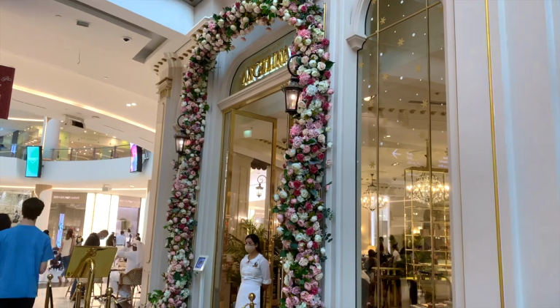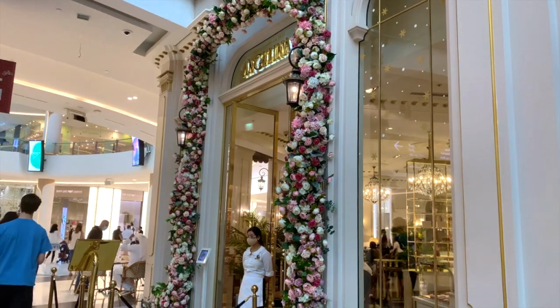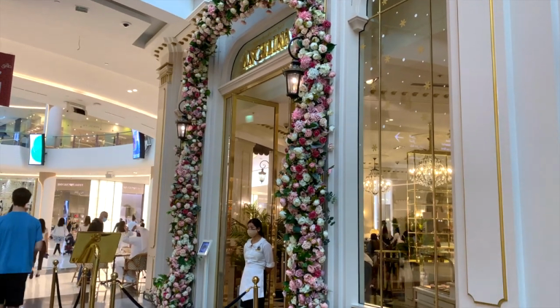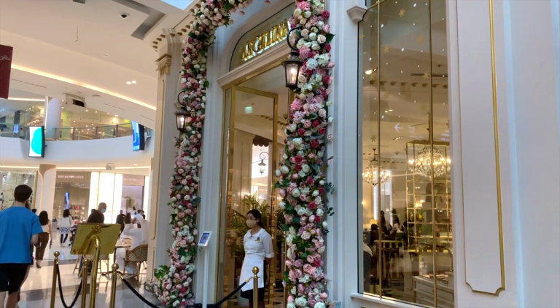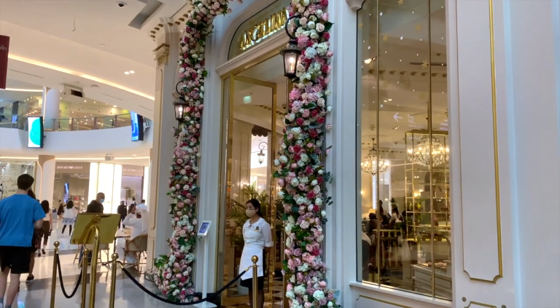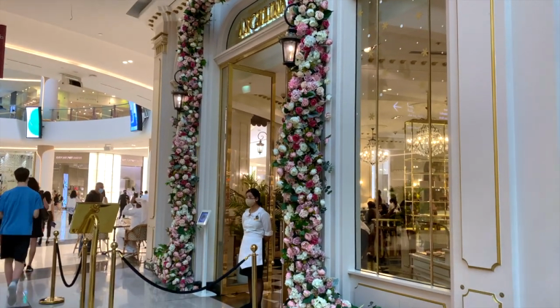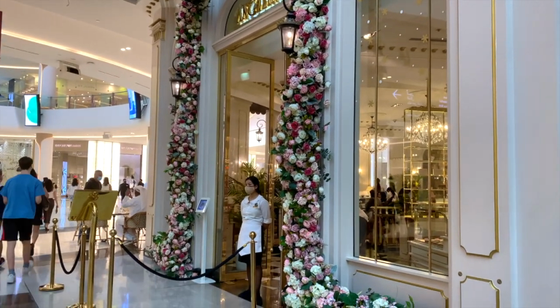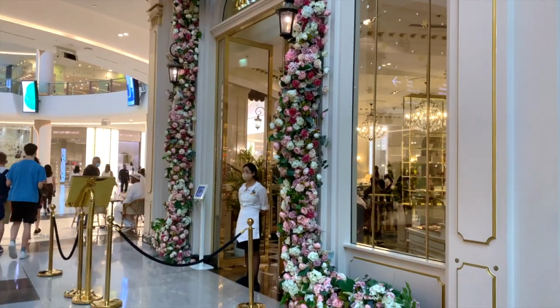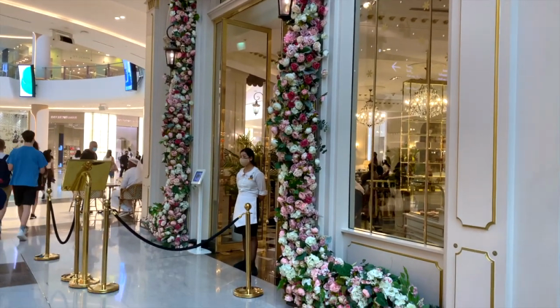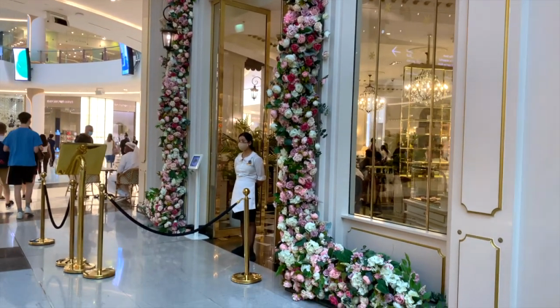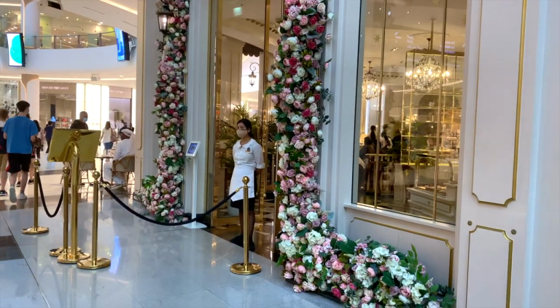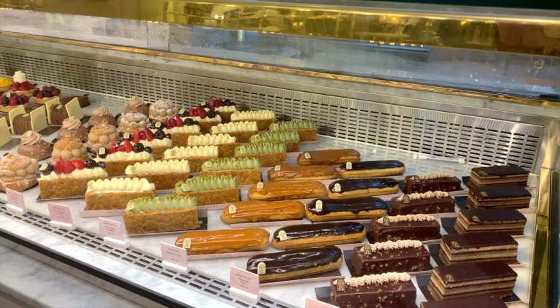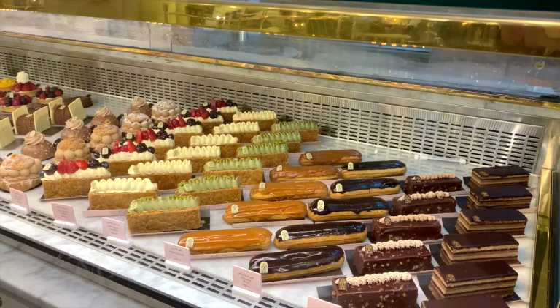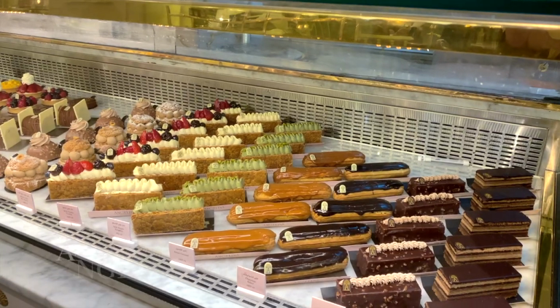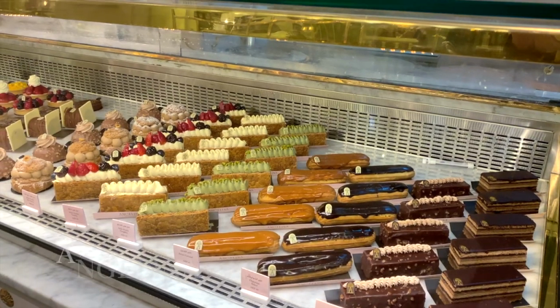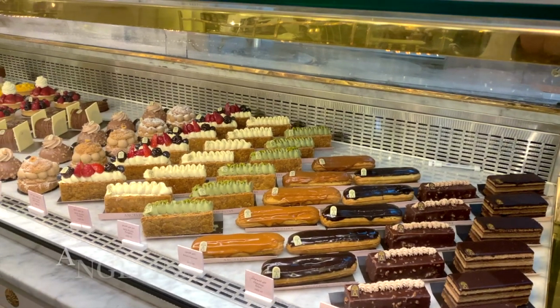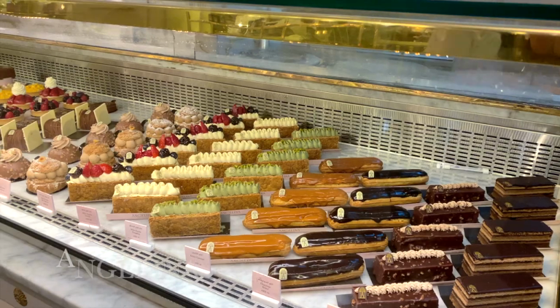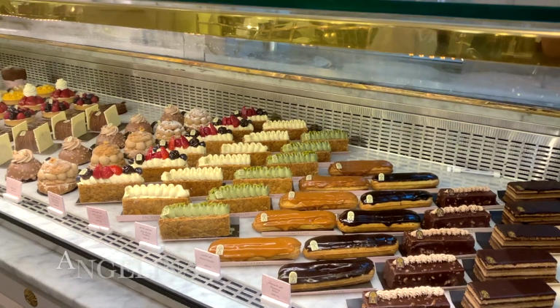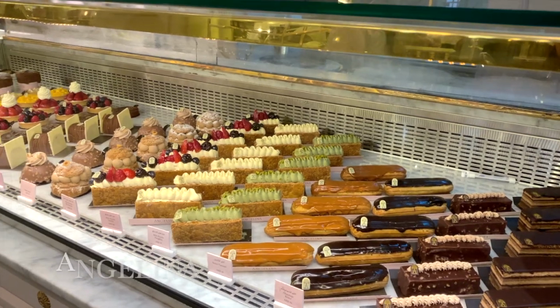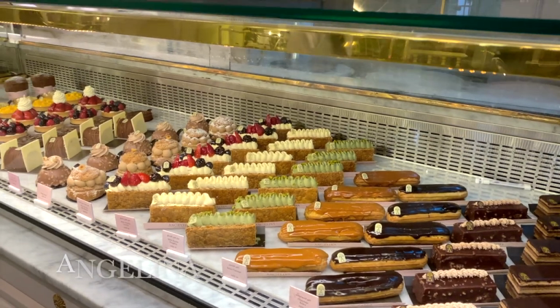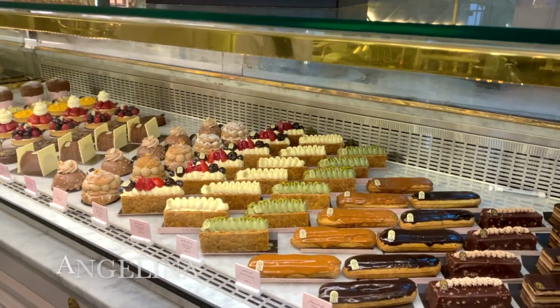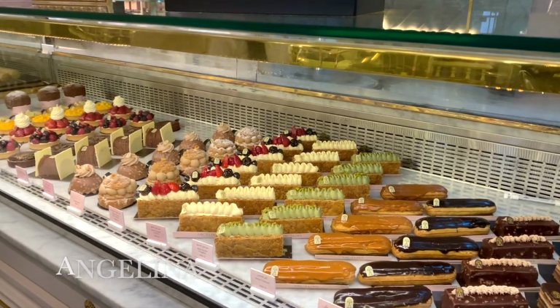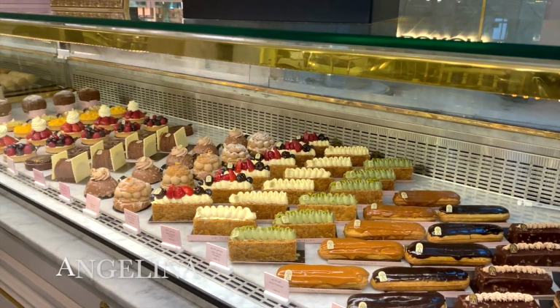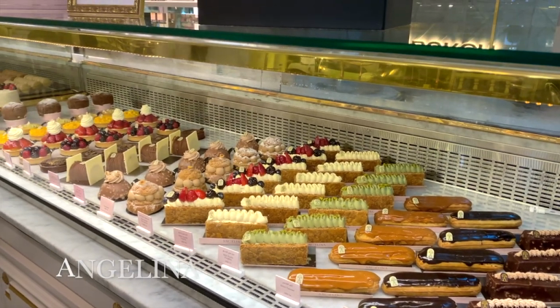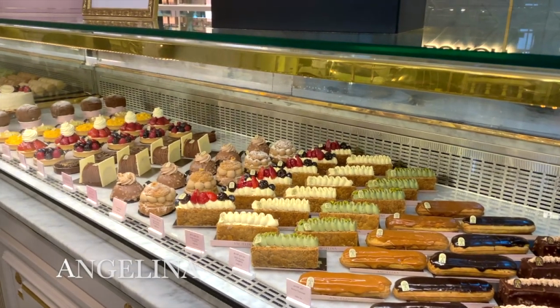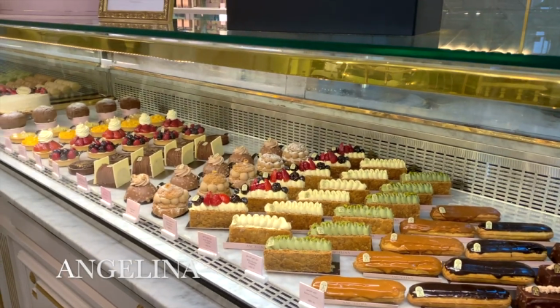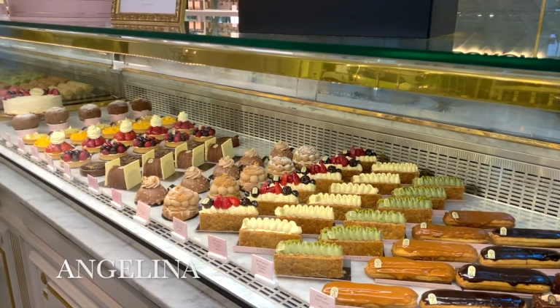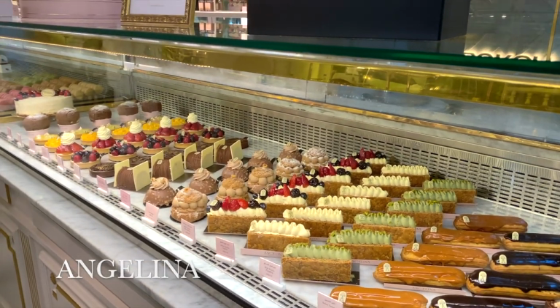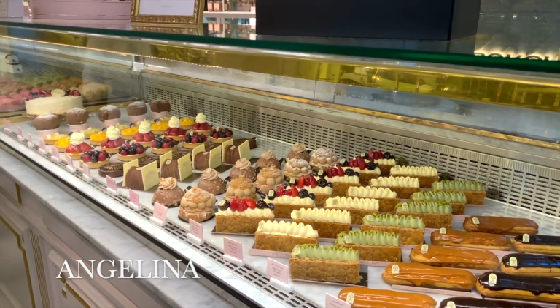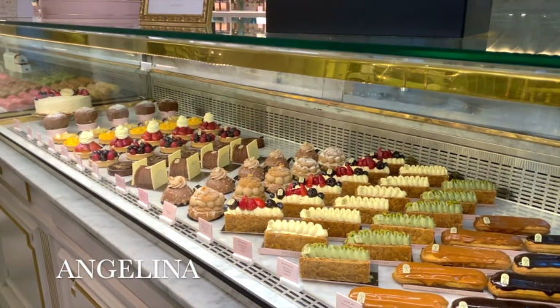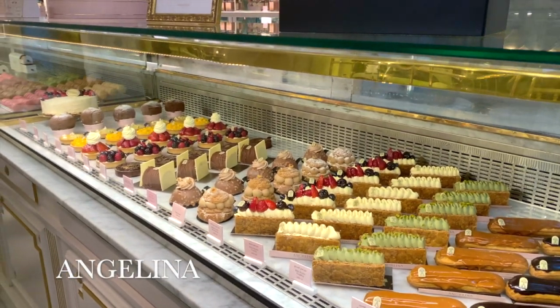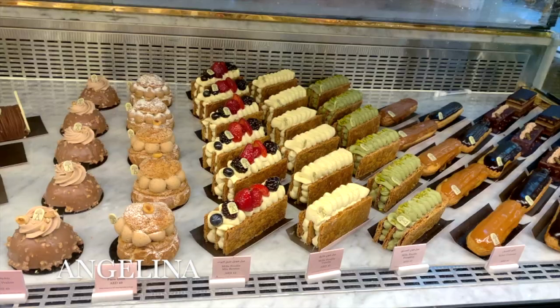I also couldn't resist popping into Angelina Patisserie. They have the most beautiful array of cakes and pastries. I particularly recommend the pistachio croissants — they're very, very good.